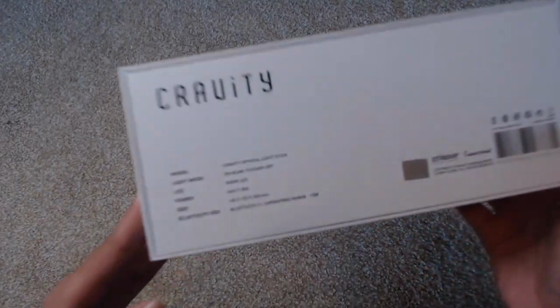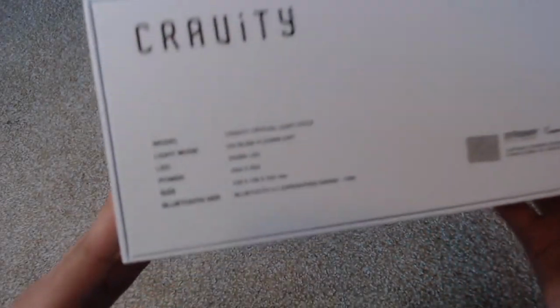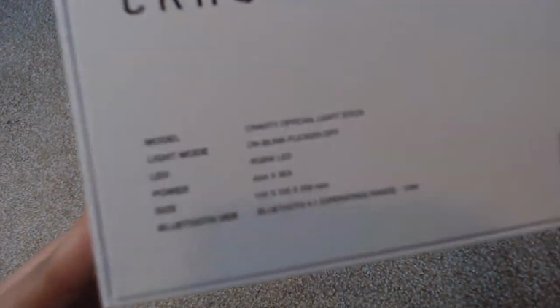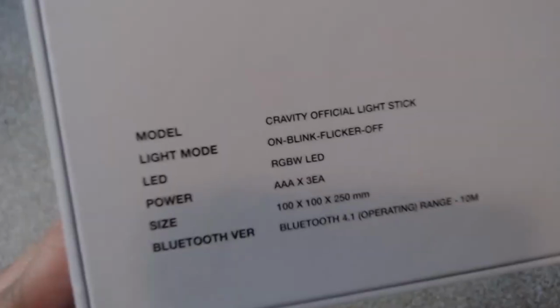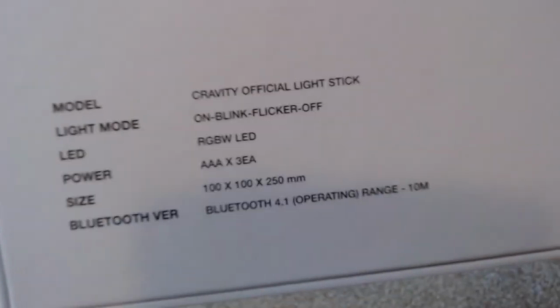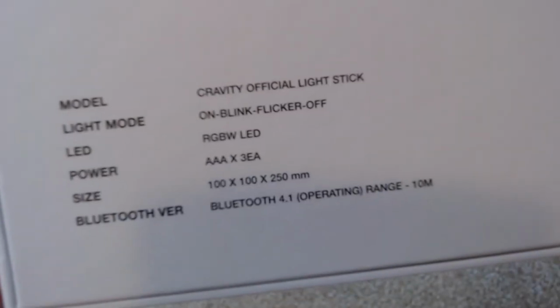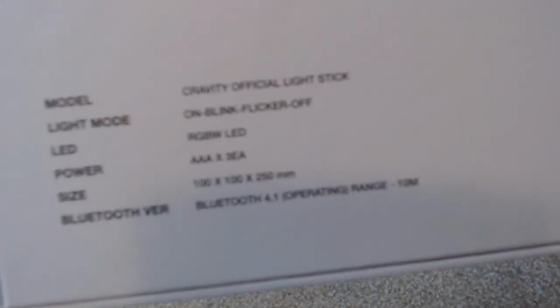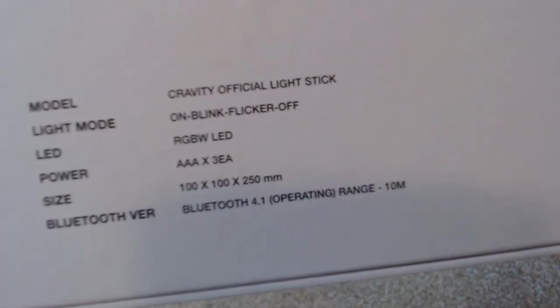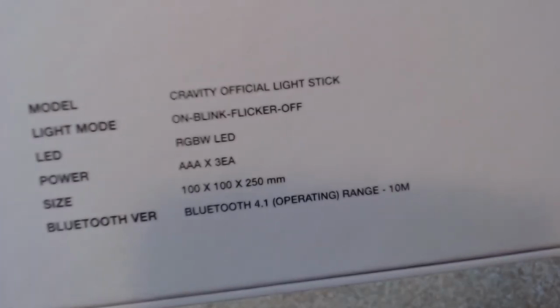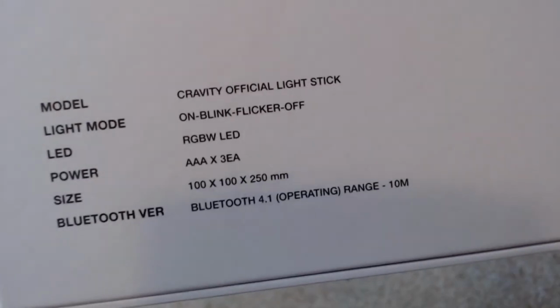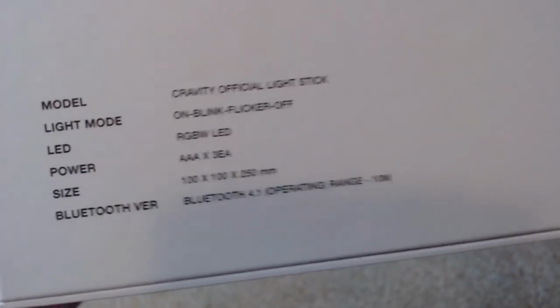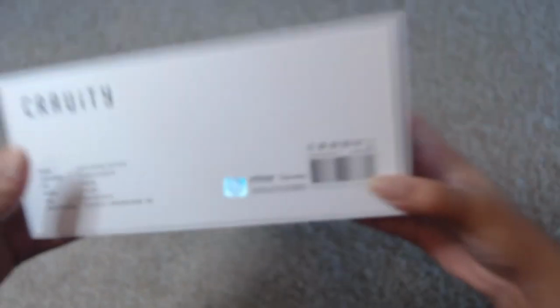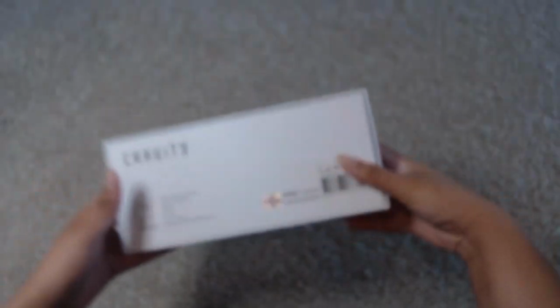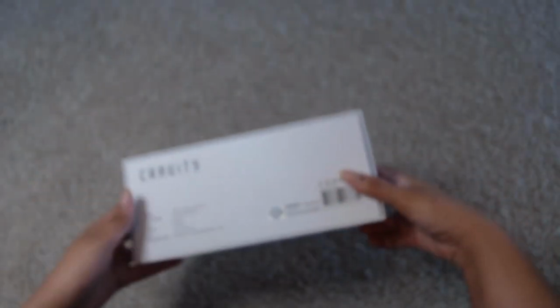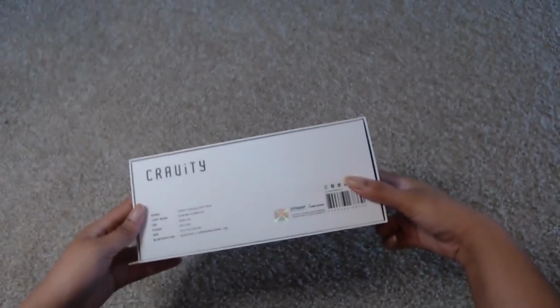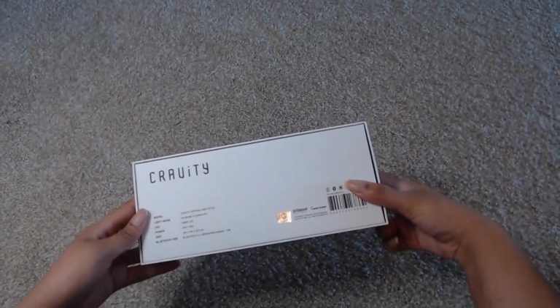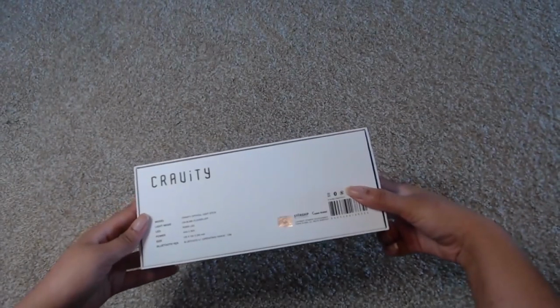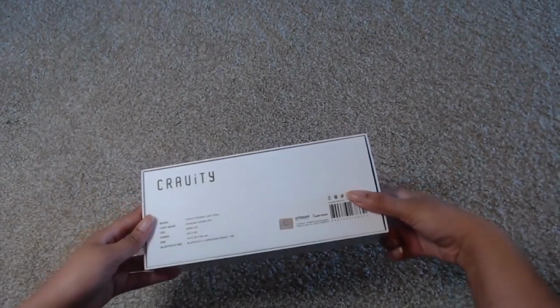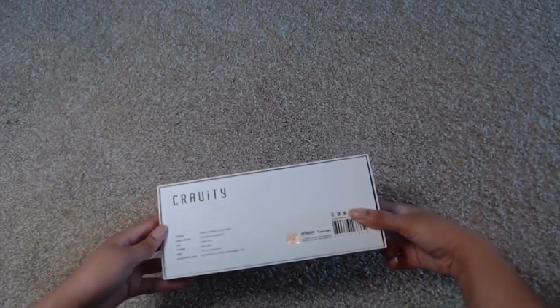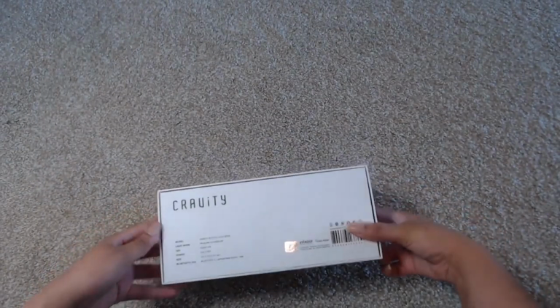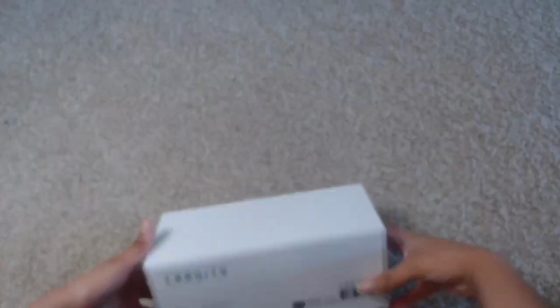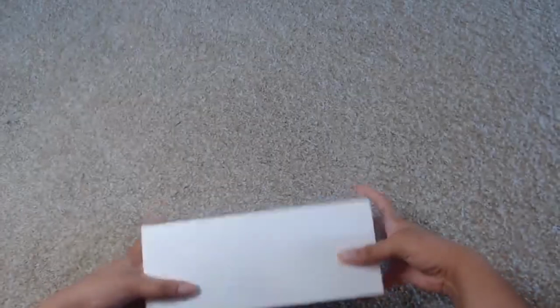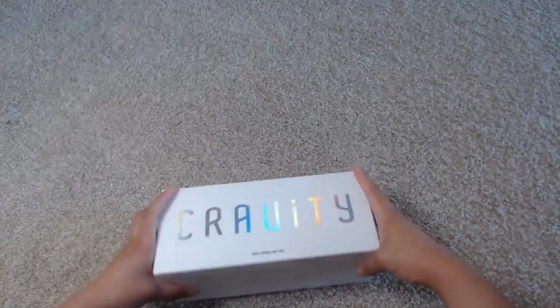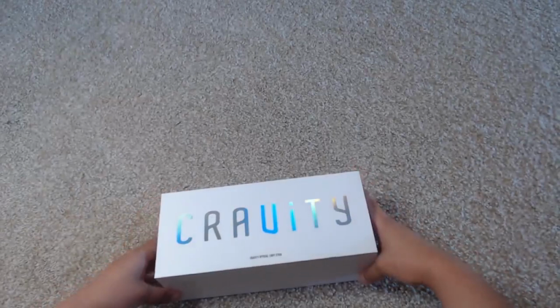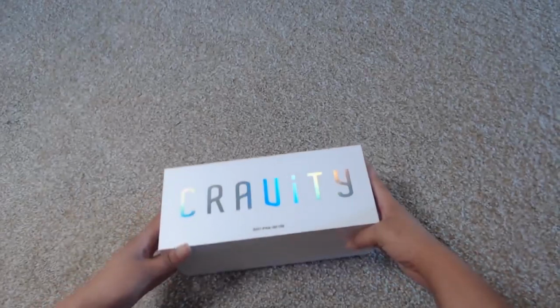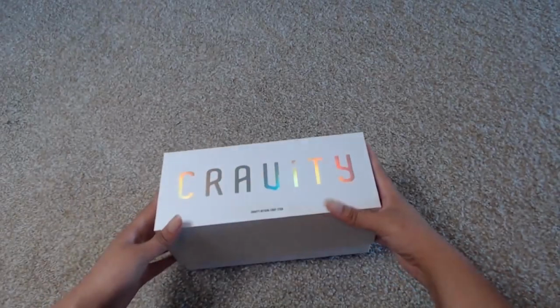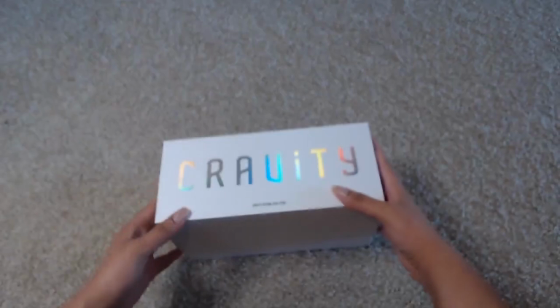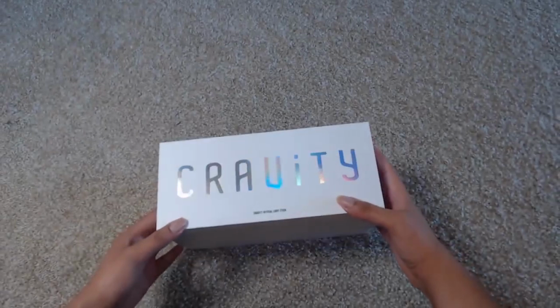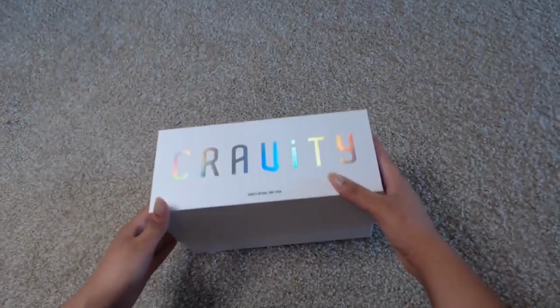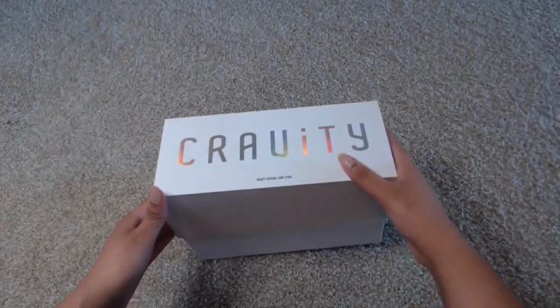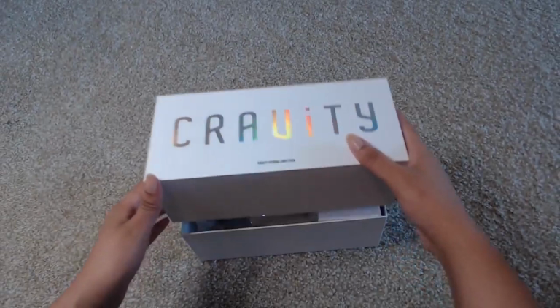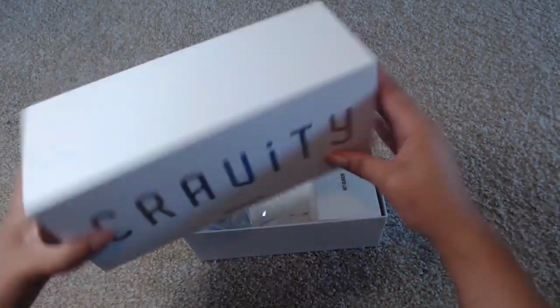Here are the specs for the light stick. It is Bluetooth, which means it will be able to be controlled via Bluetooth. So let's go ahead and open this up.